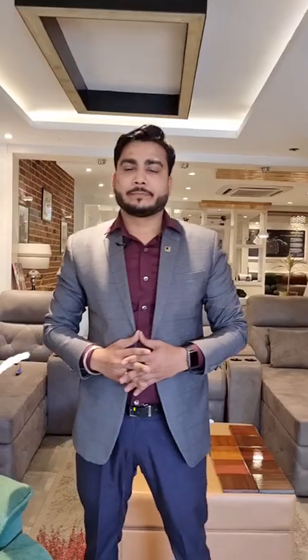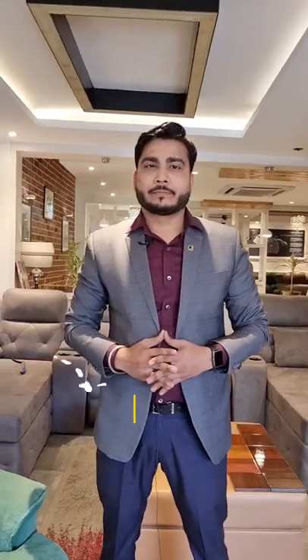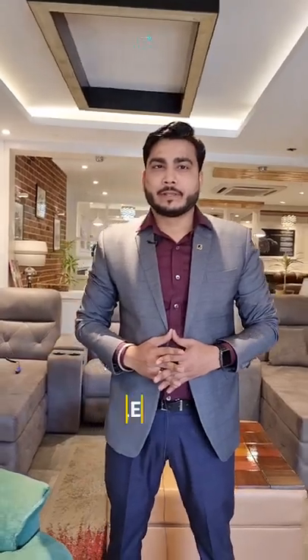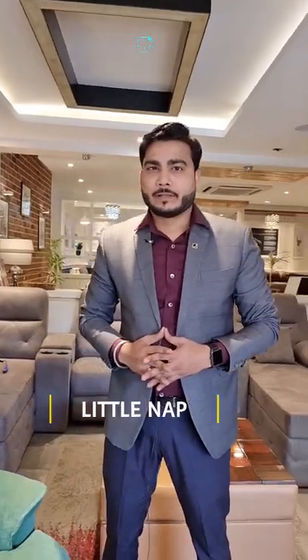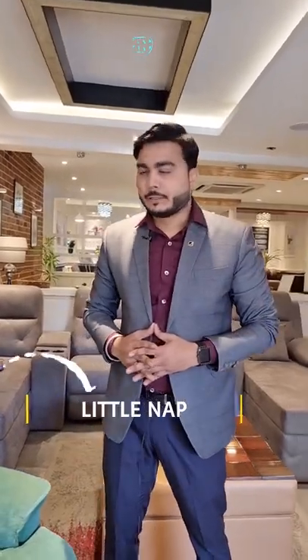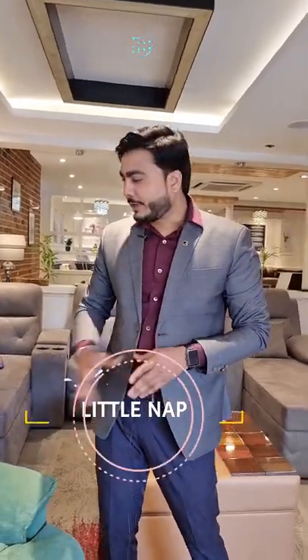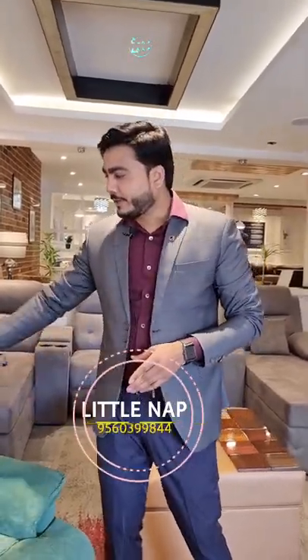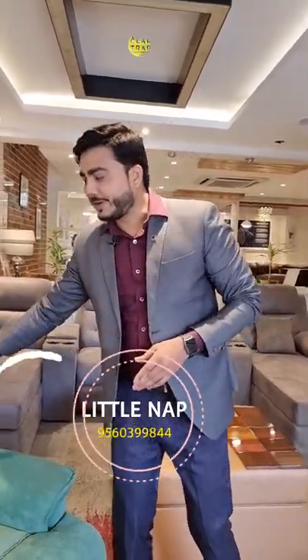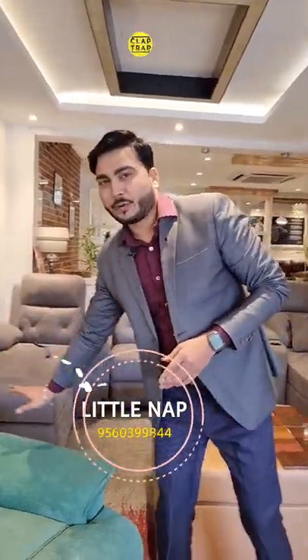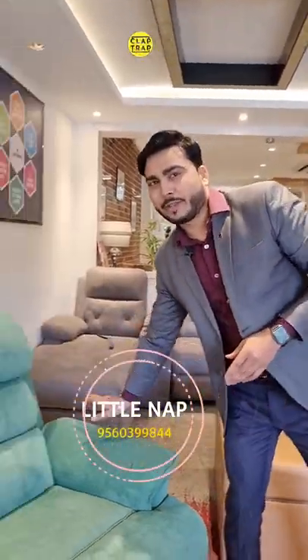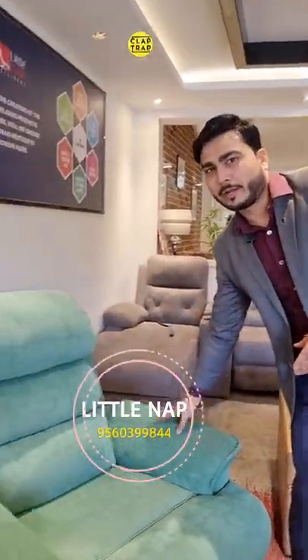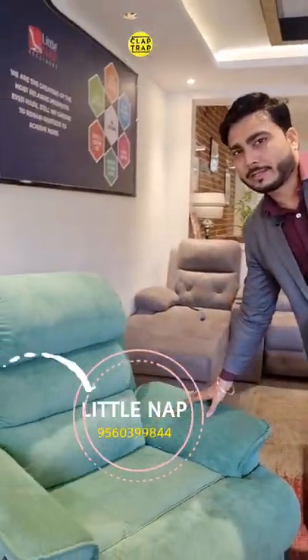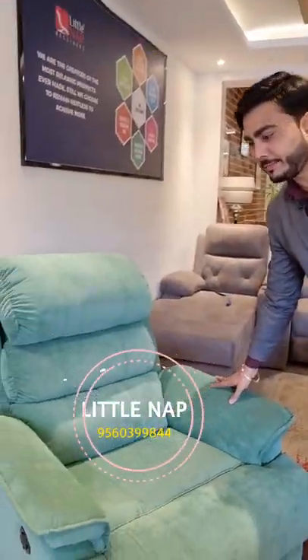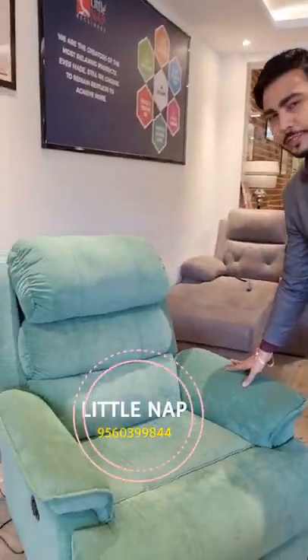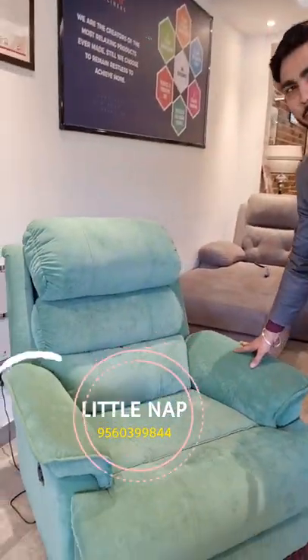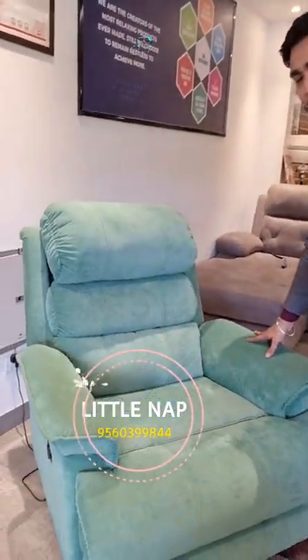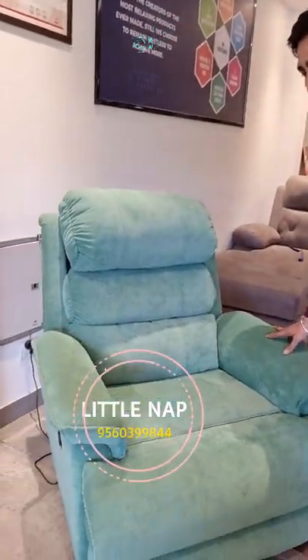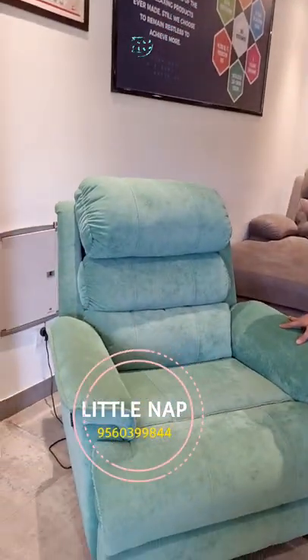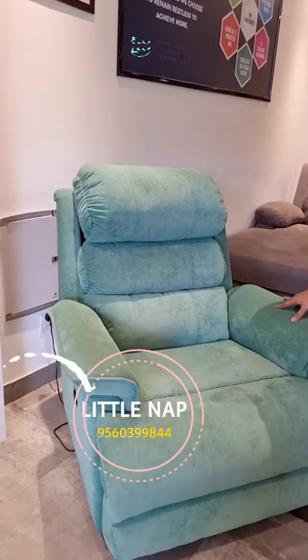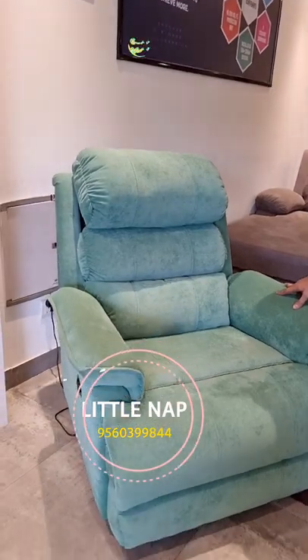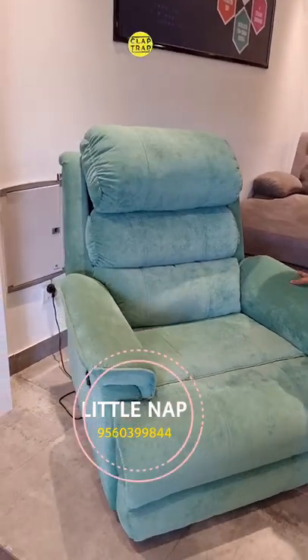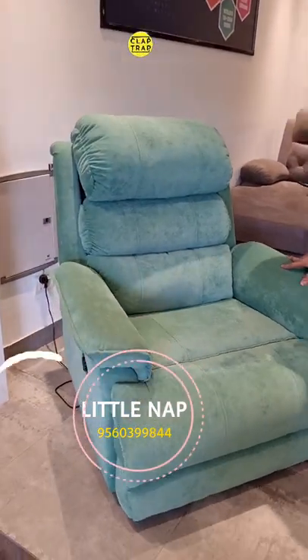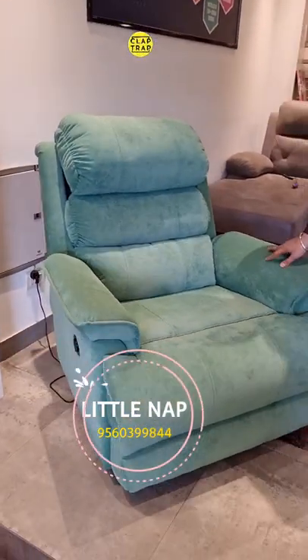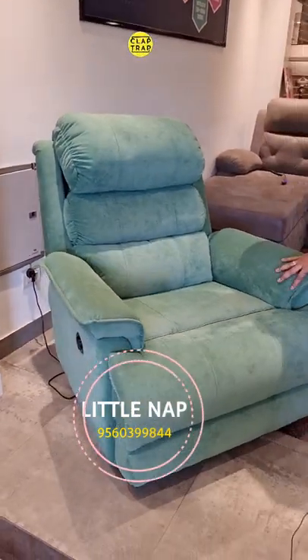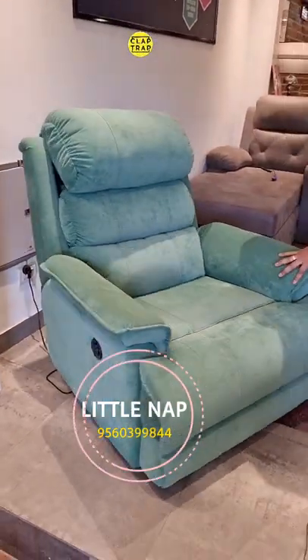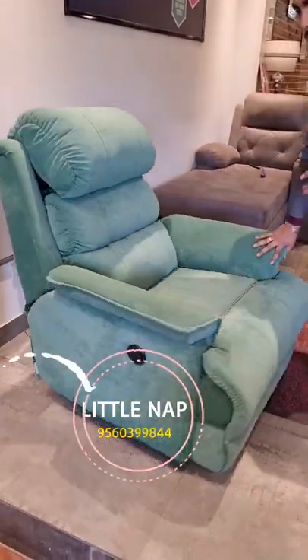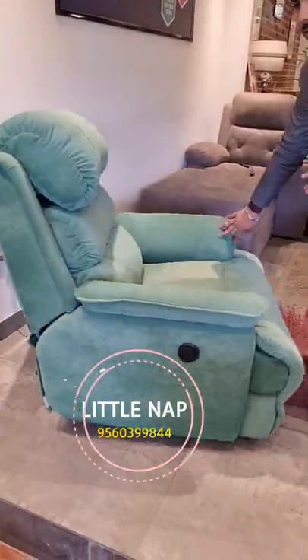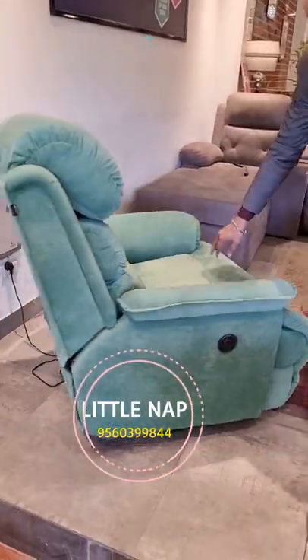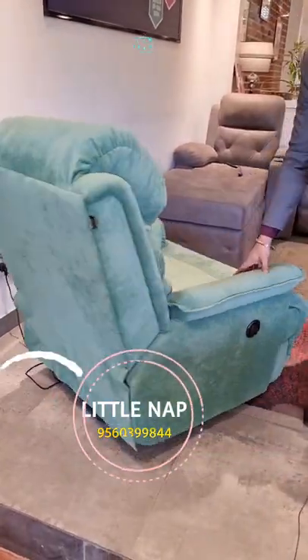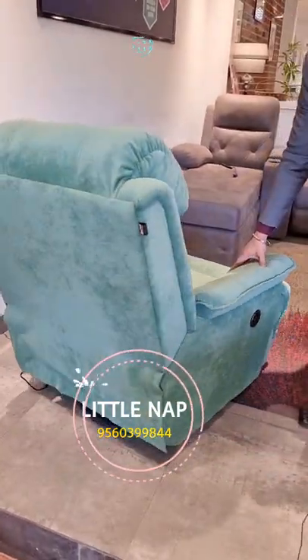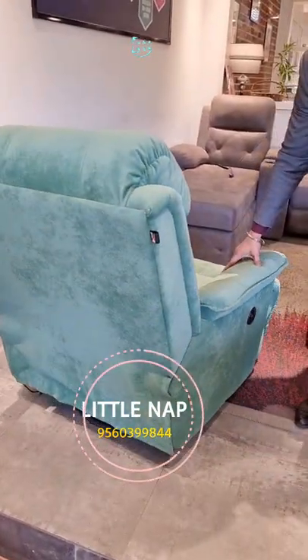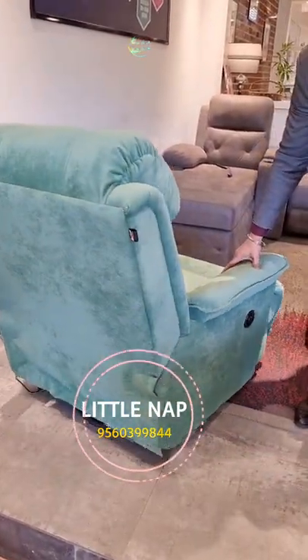What are you showing? I'm showing you an ultra luxury design. It's a very nice design. We have given a rocking option and a swivel option. It's a 360-degree design.